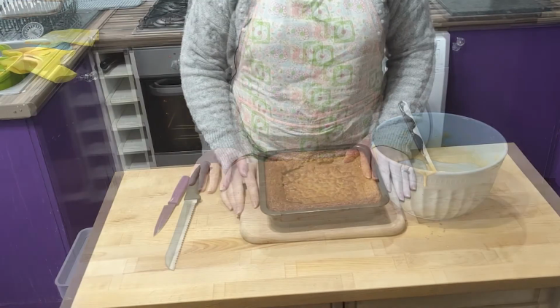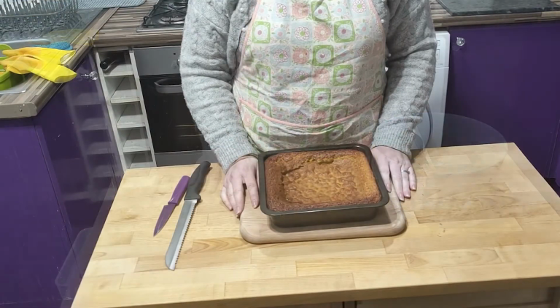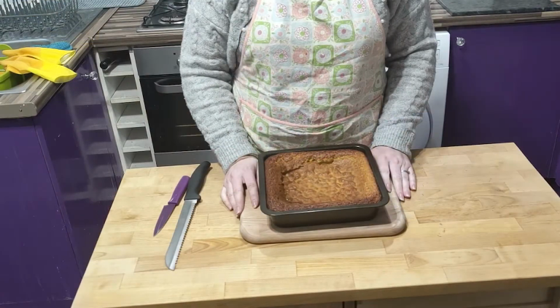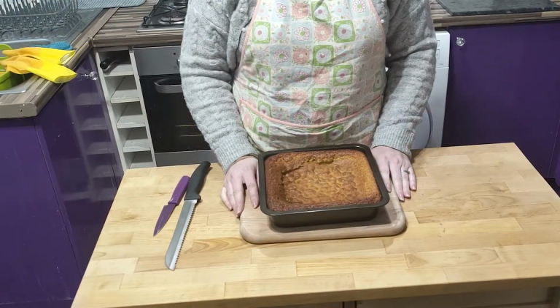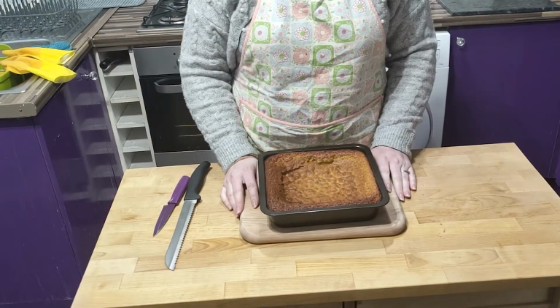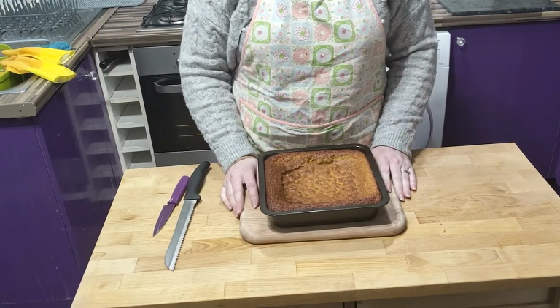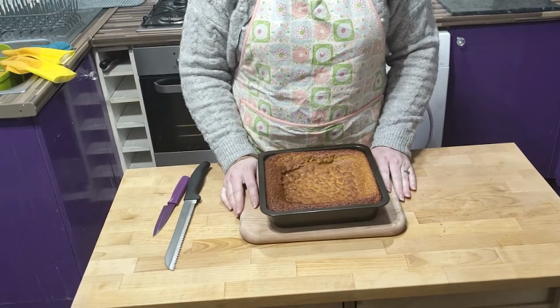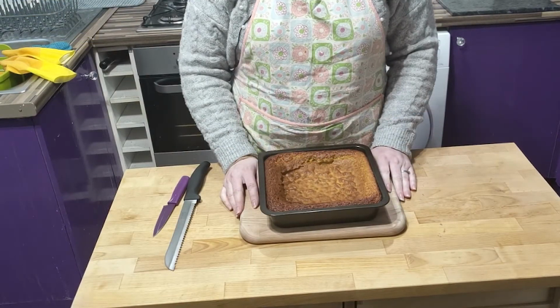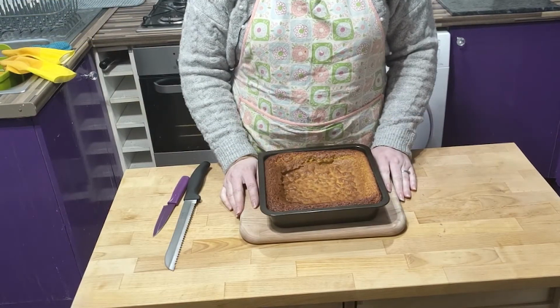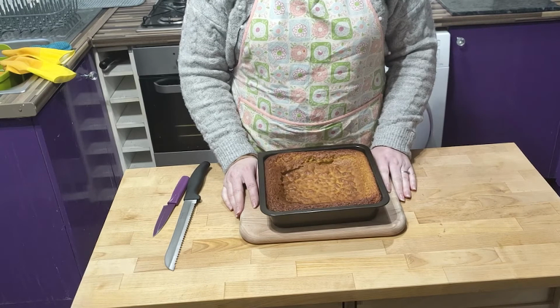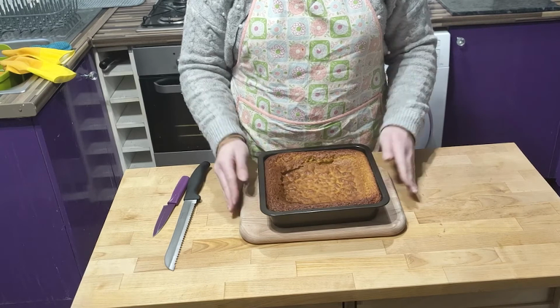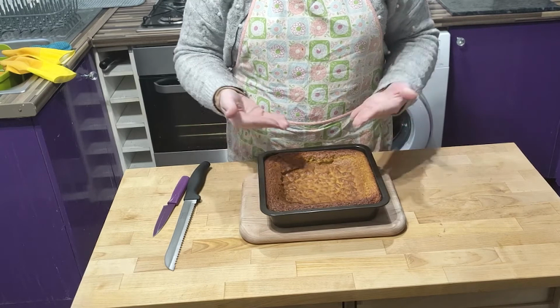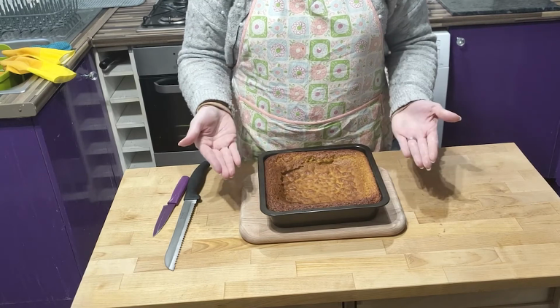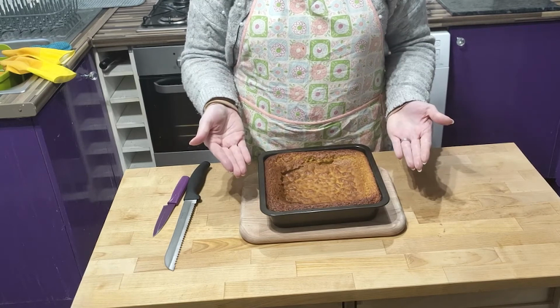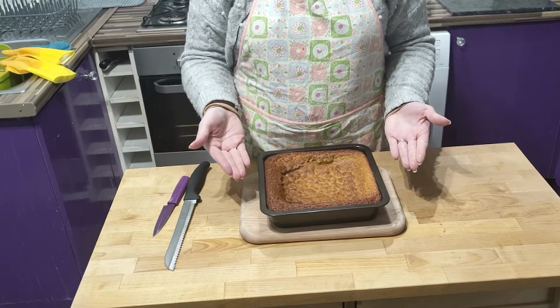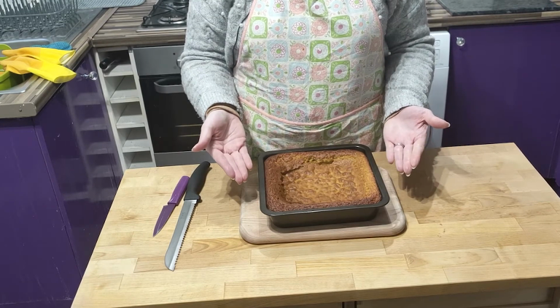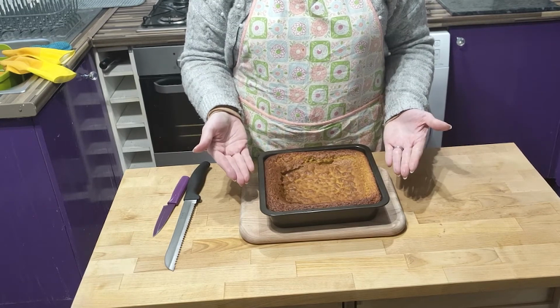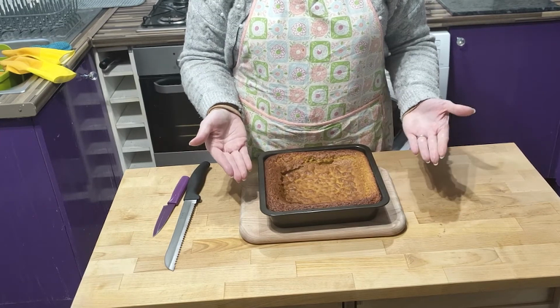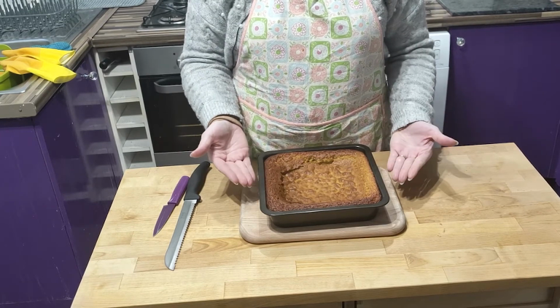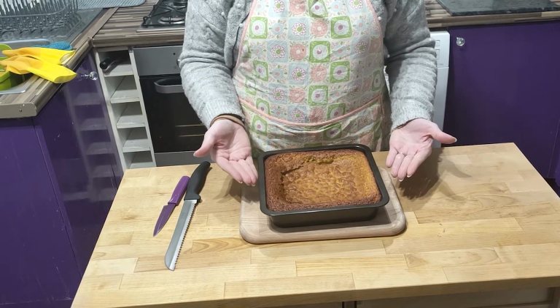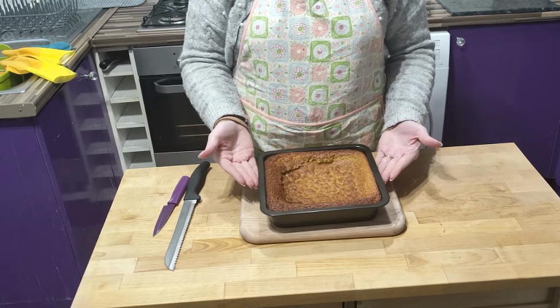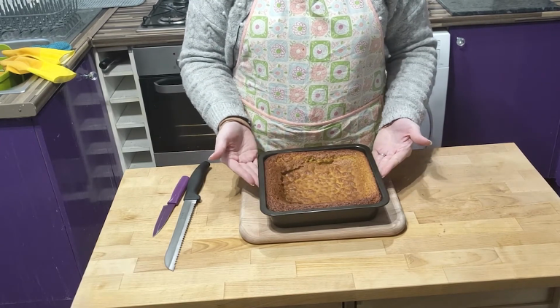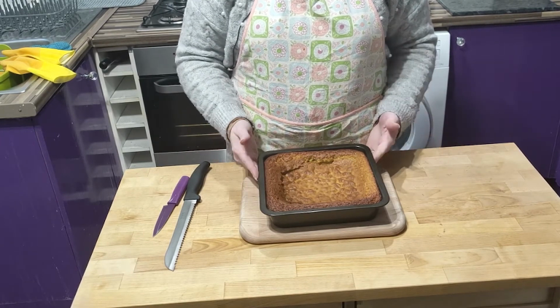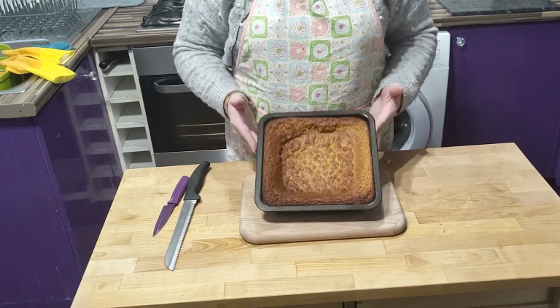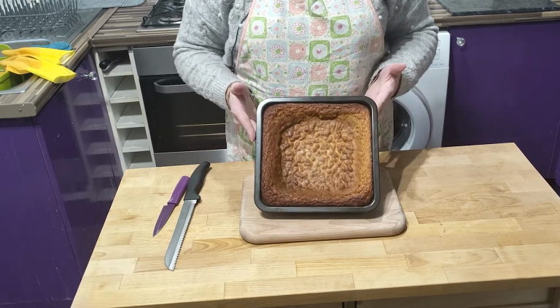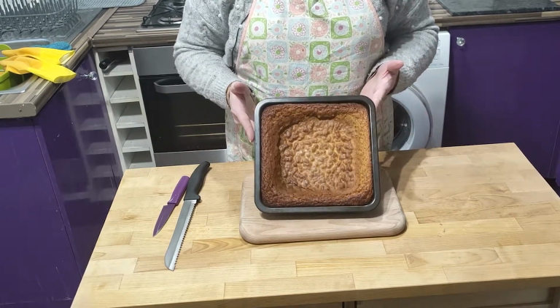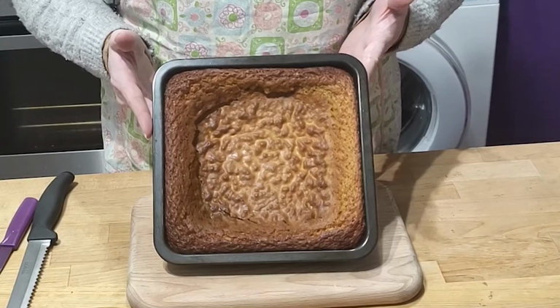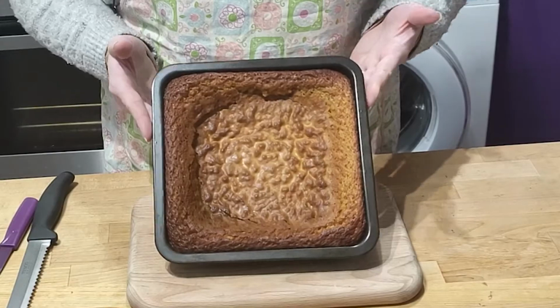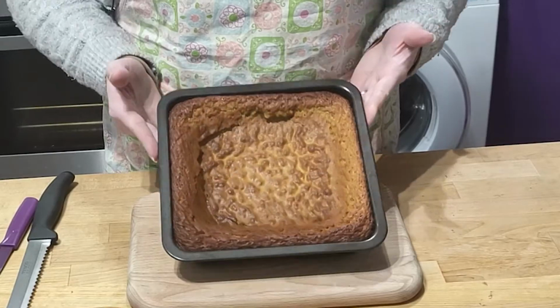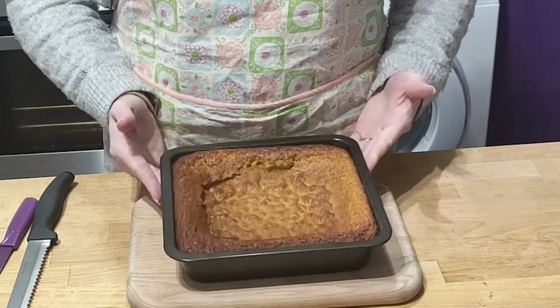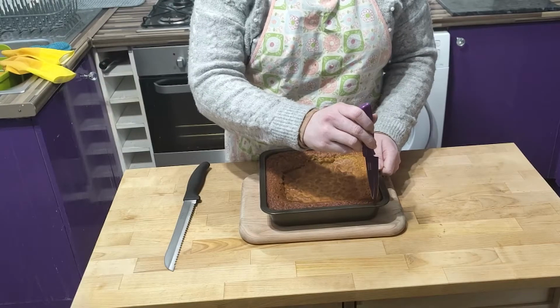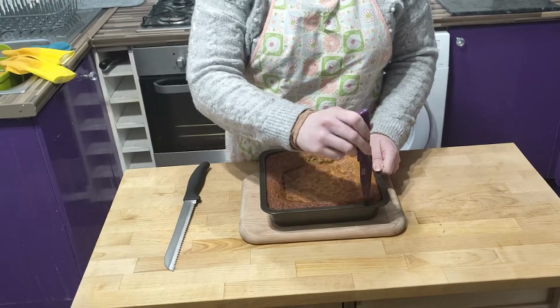After 25 minutes mine was extremely wobbly, but I left it to cool for a good hour, quite possibly two. And this is what it looked like — not very appetising, is it?